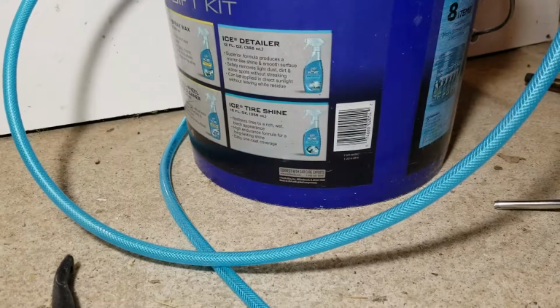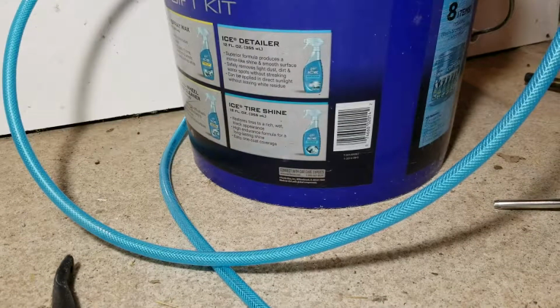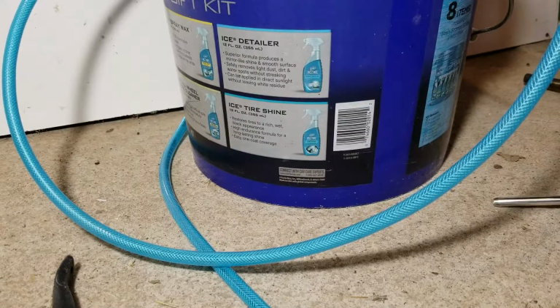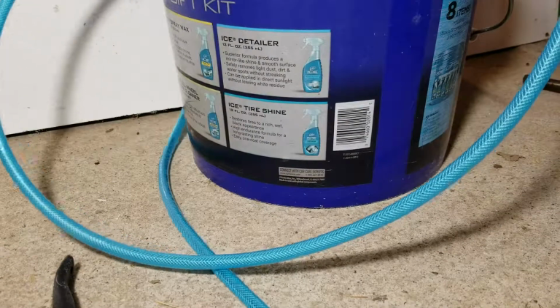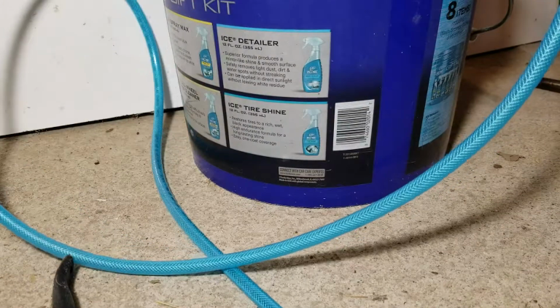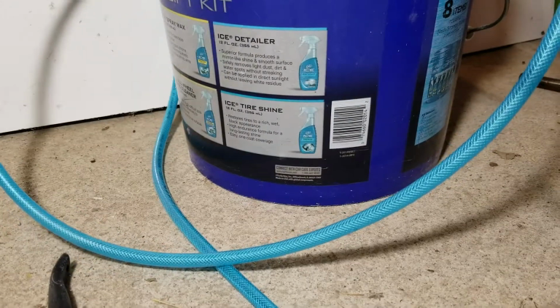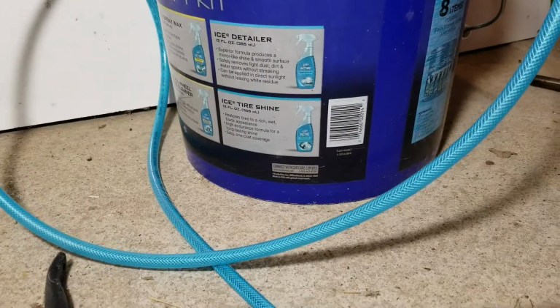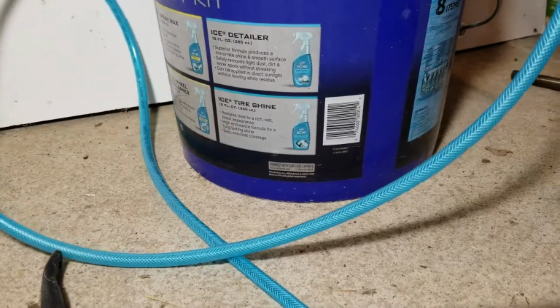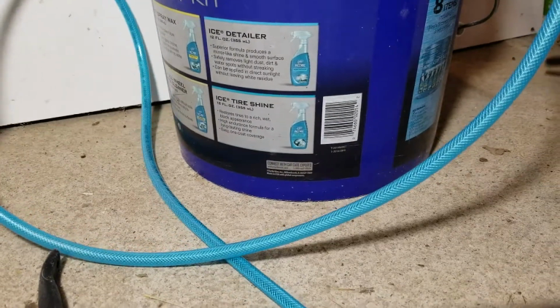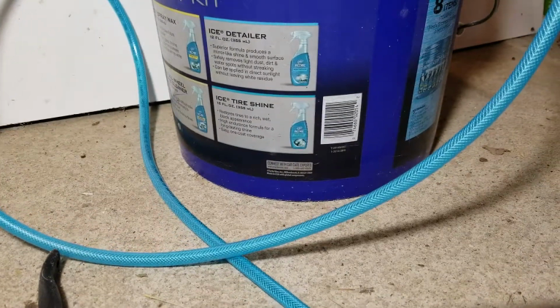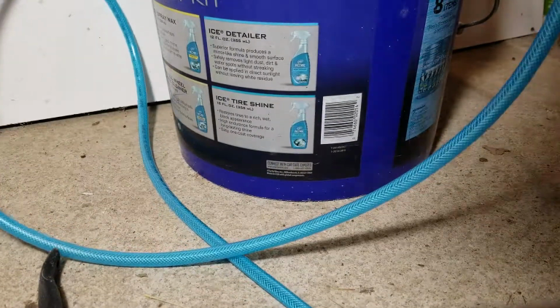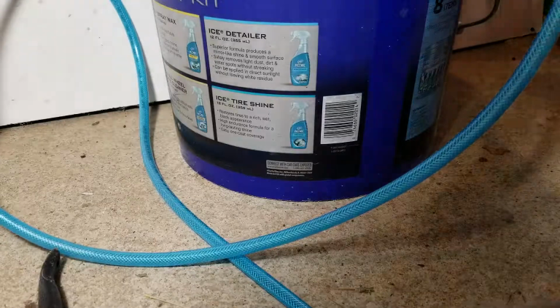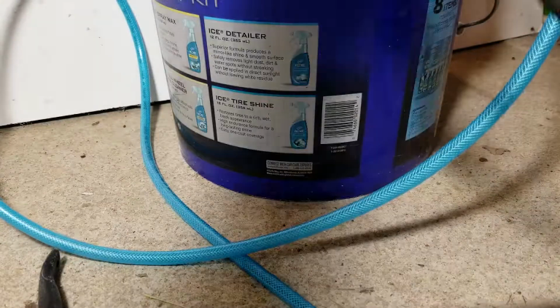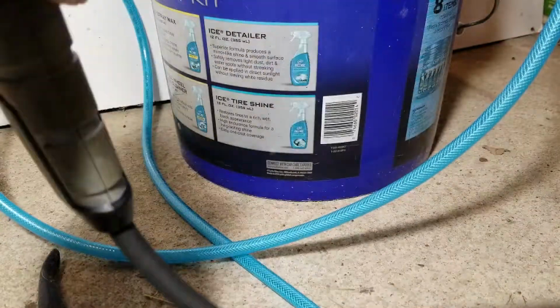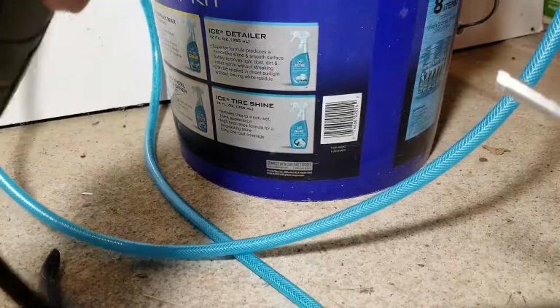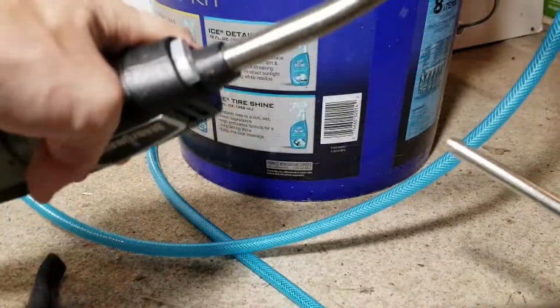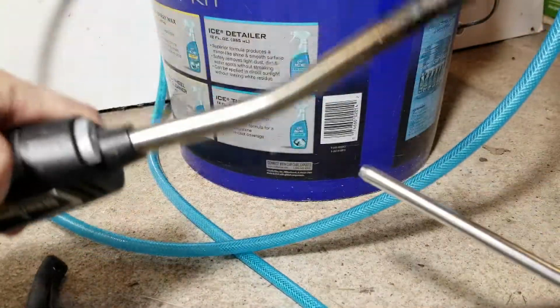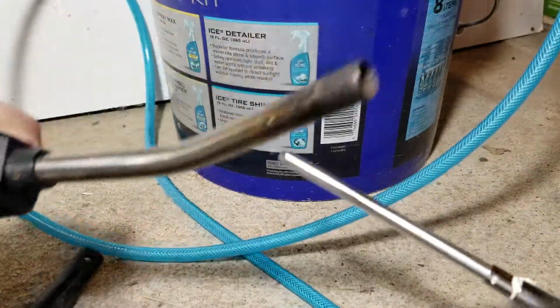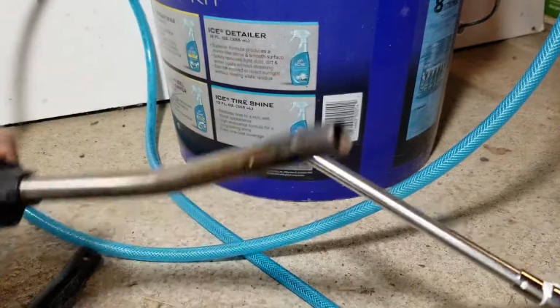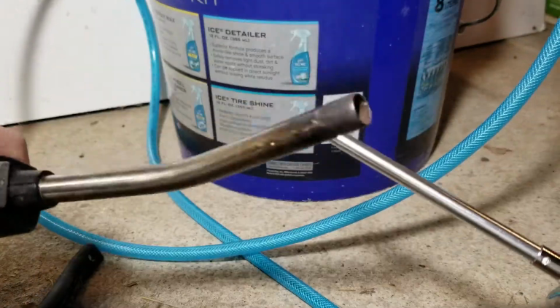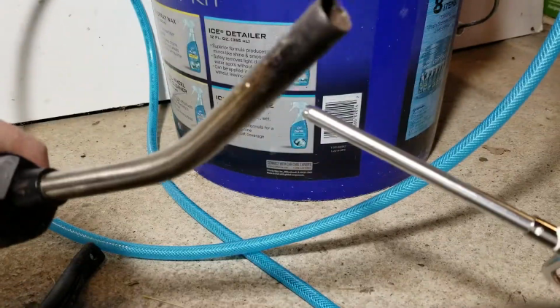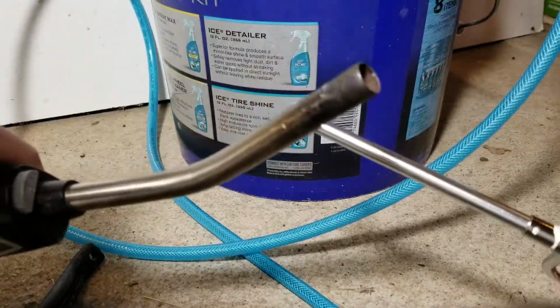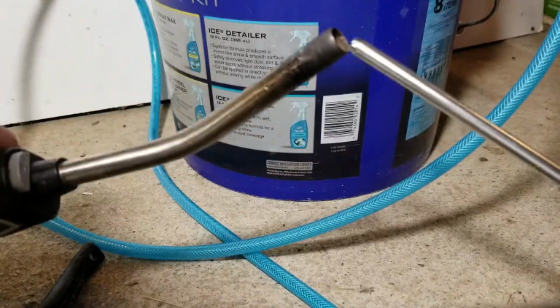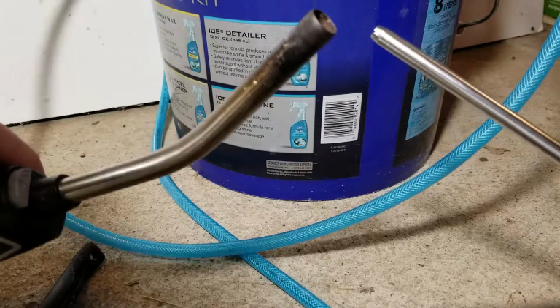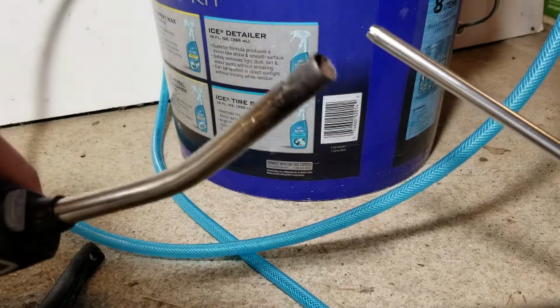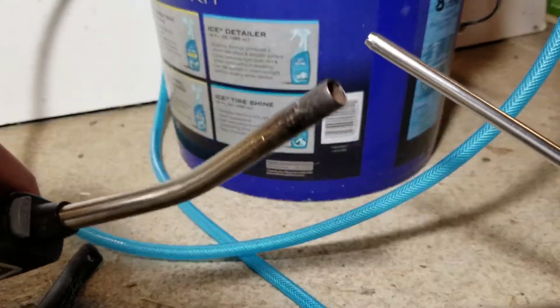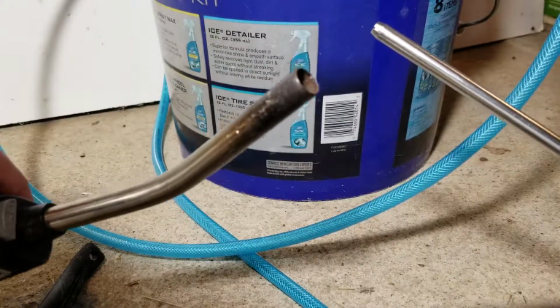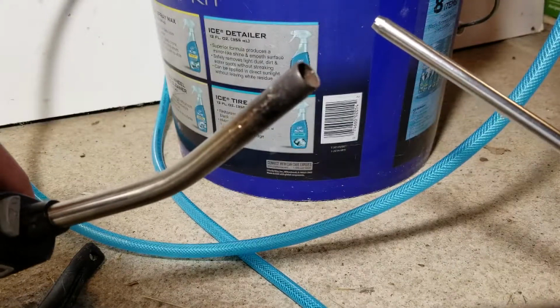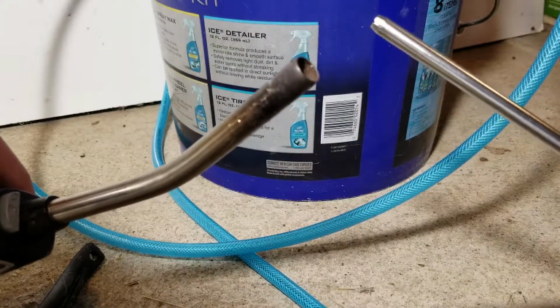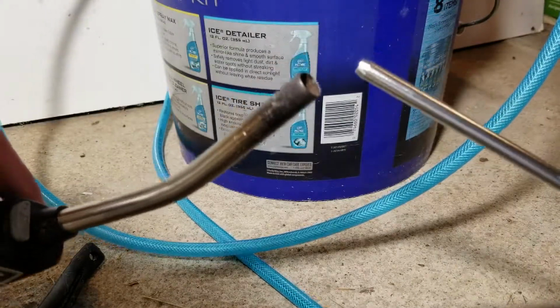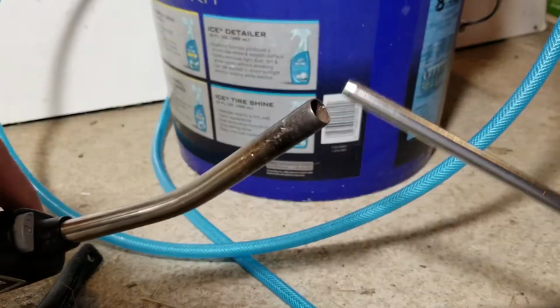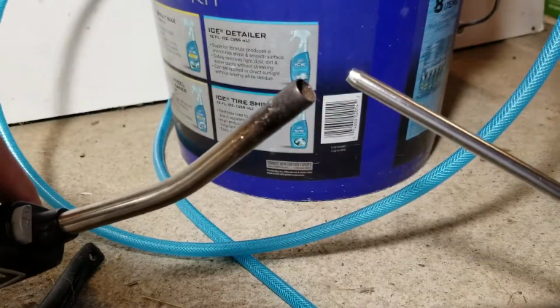So what I'm going to show you here — I'm going to try and get both of these into the focus of the camera. I have a little propane torch and then my hydrogen torch here. And let's see which one makes the bigger bang.